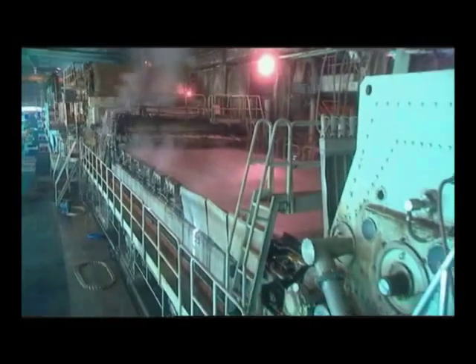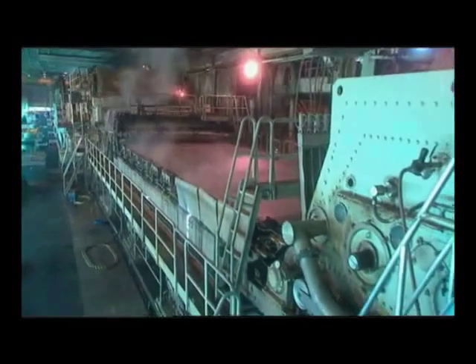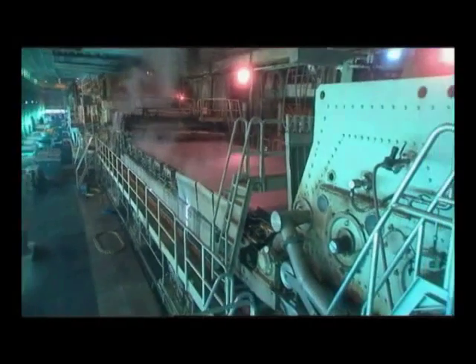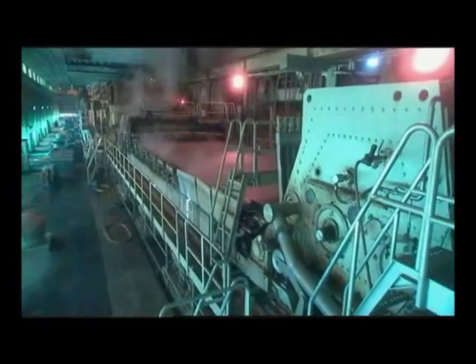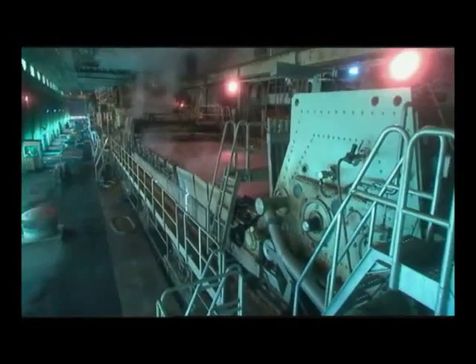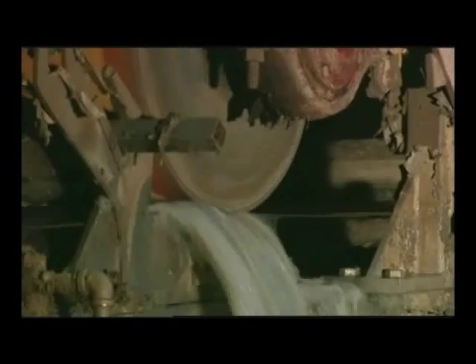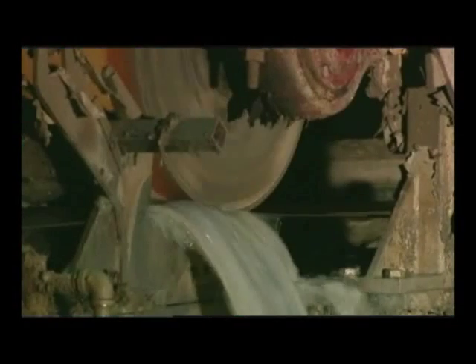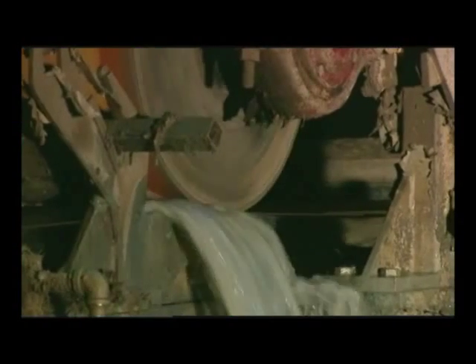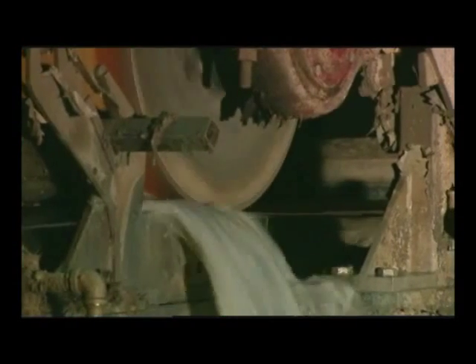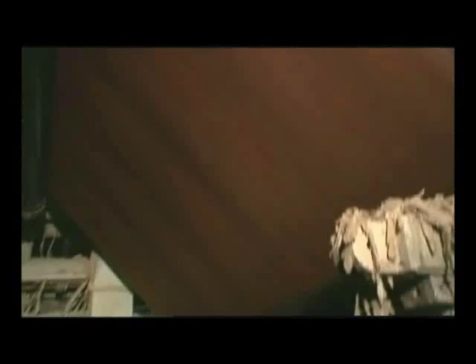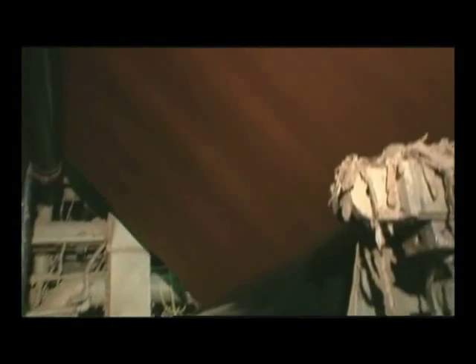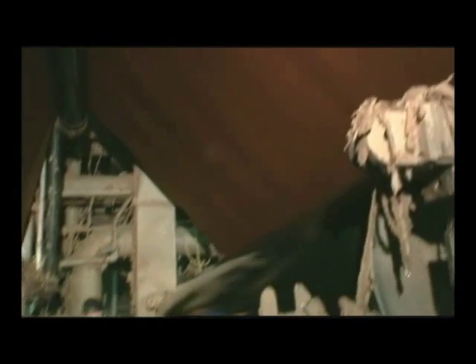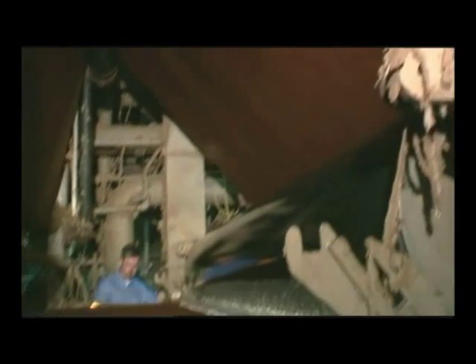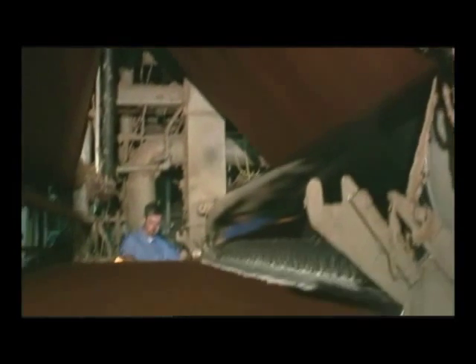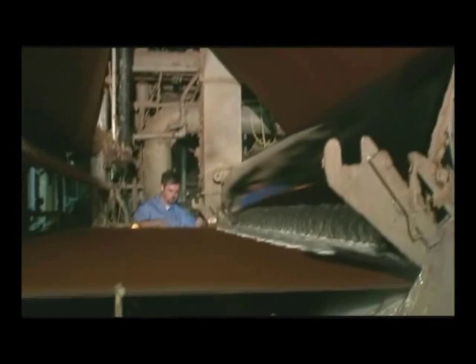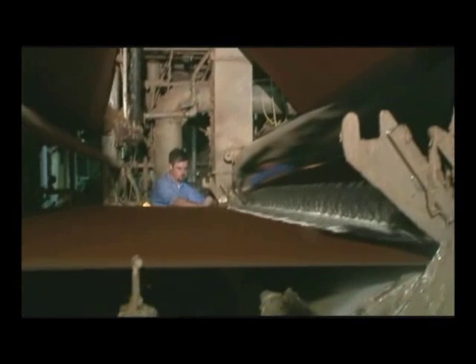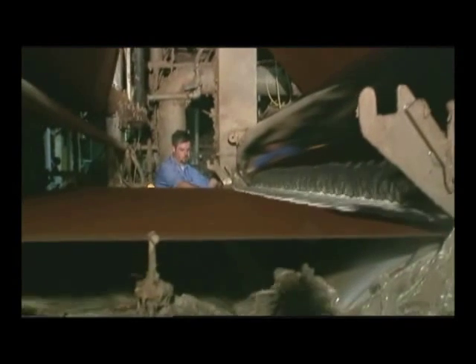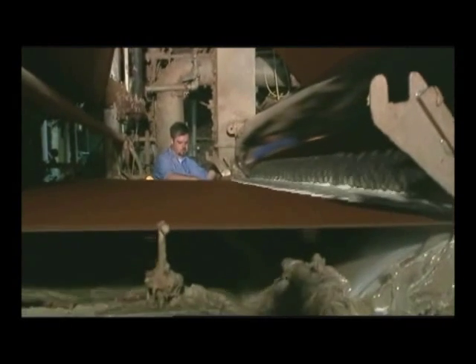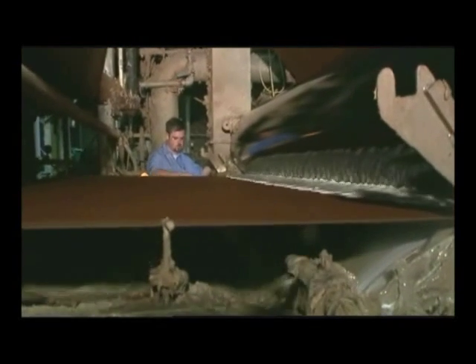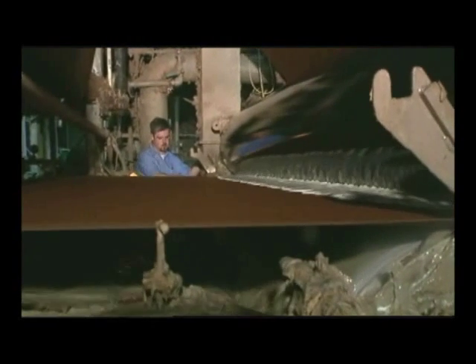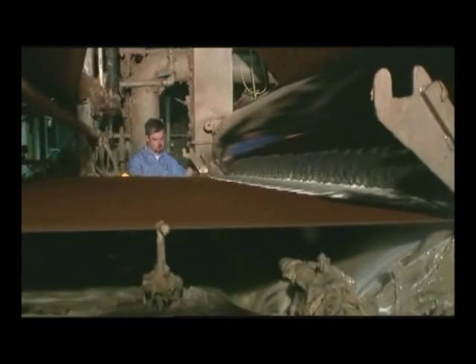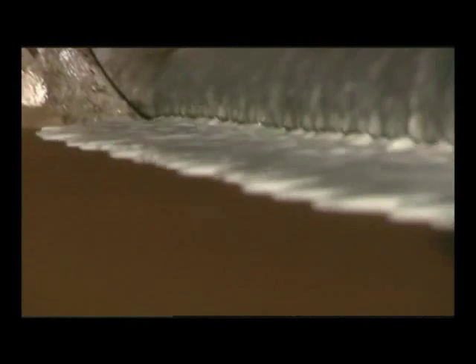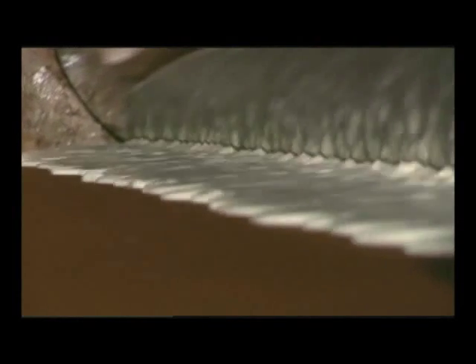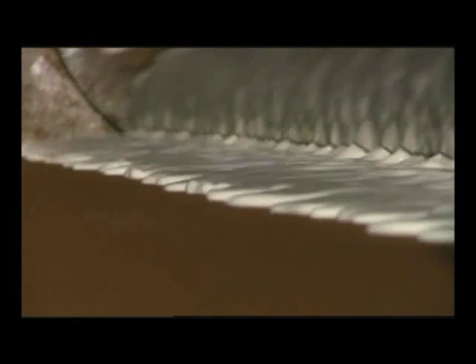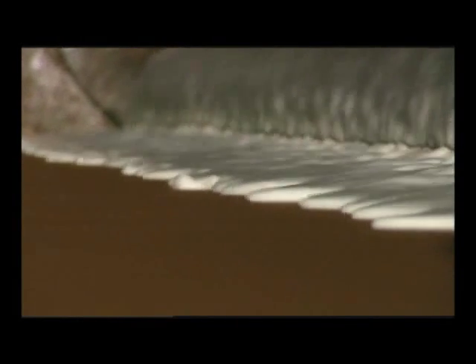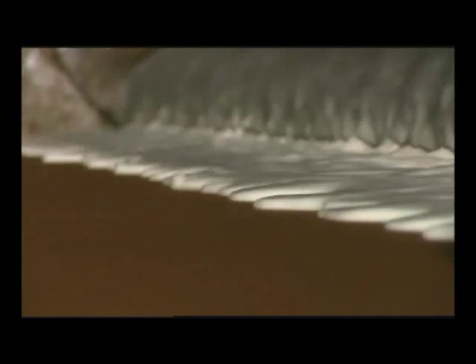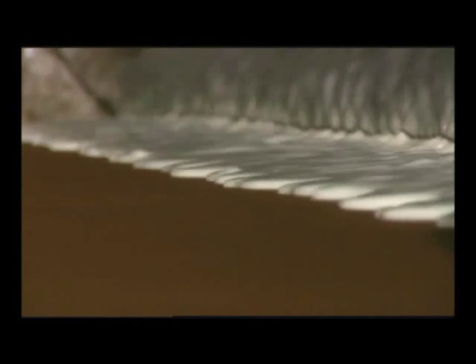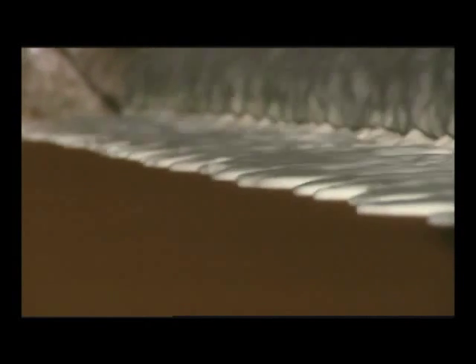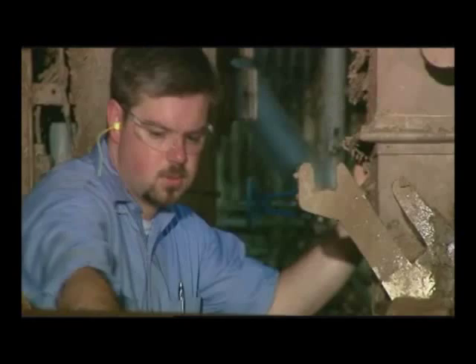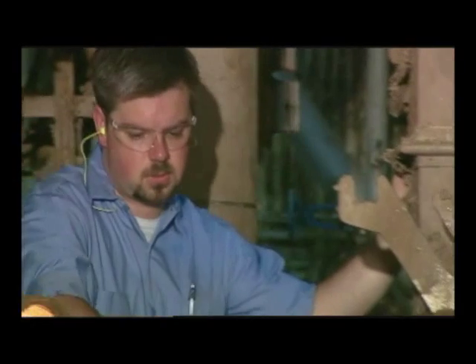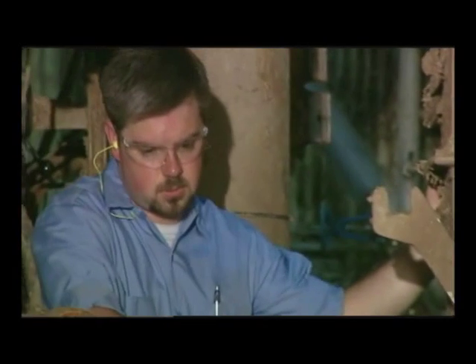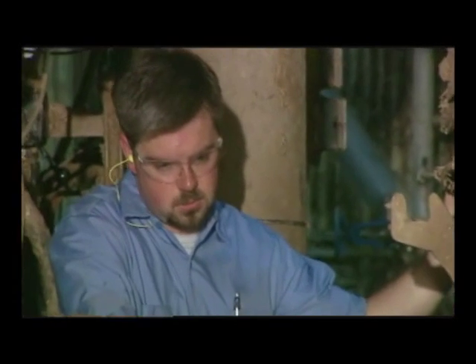As the pulp travels down the screen, water is drained away and recycled. The resulting crude paper sheet is squeezed between large rollers to remove most of the remaining water and ensure smoothness and uniform thickness.